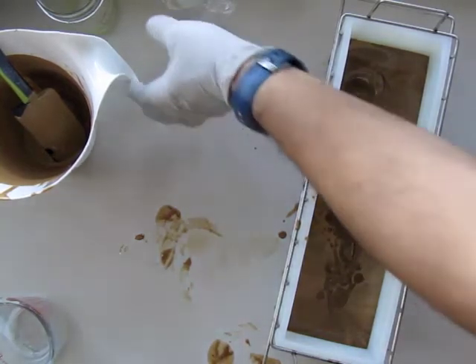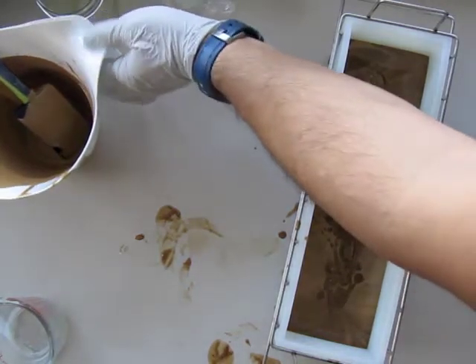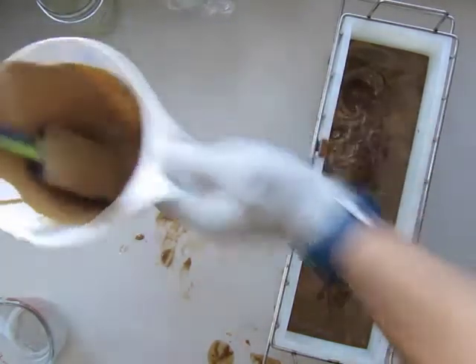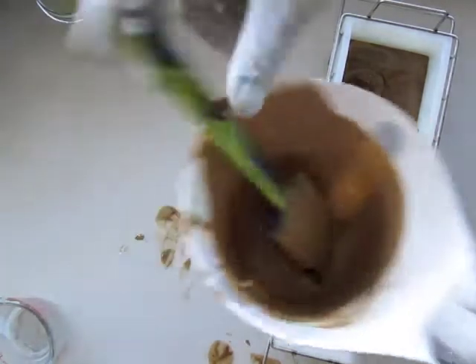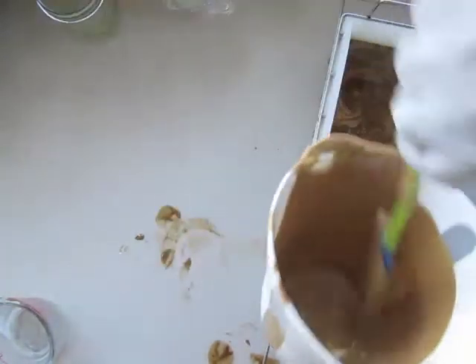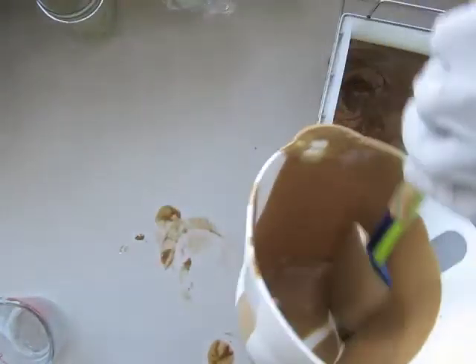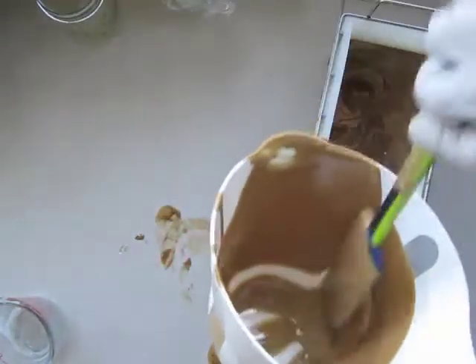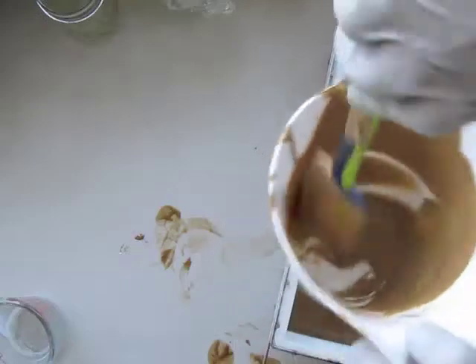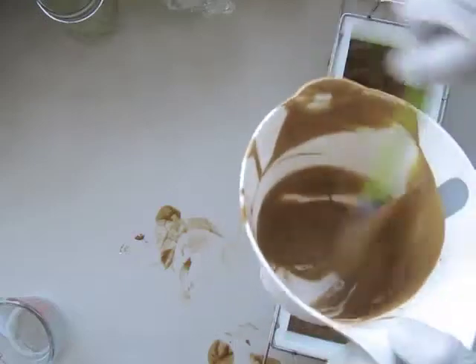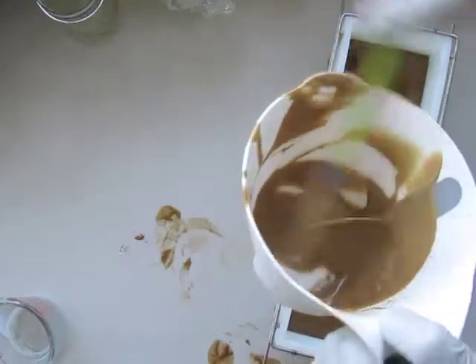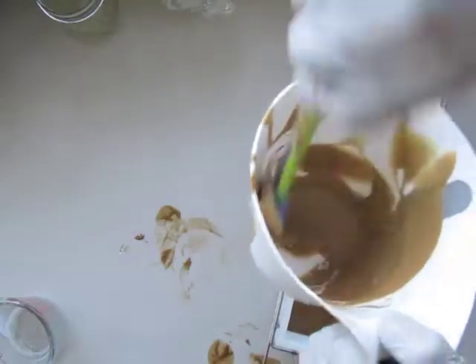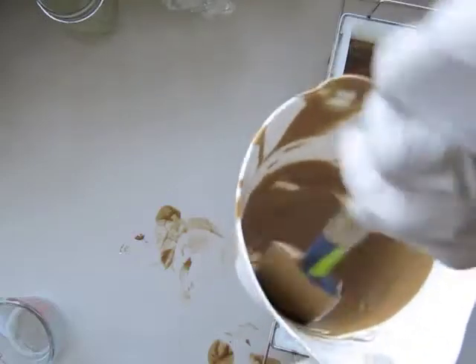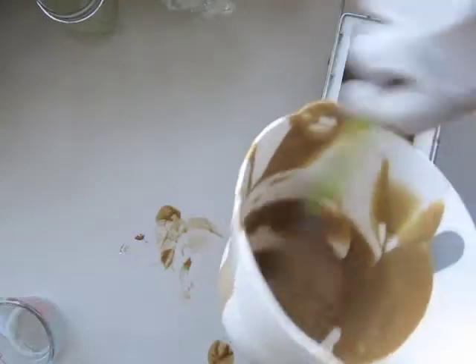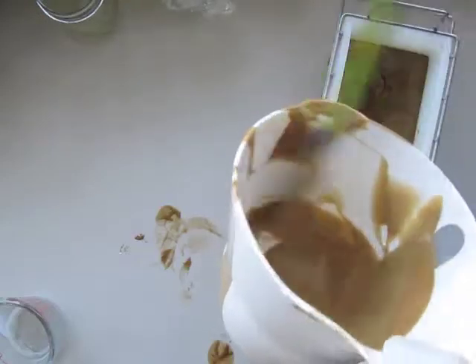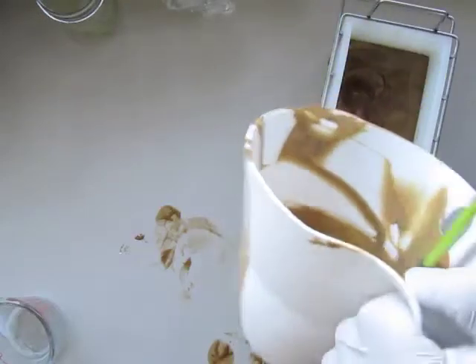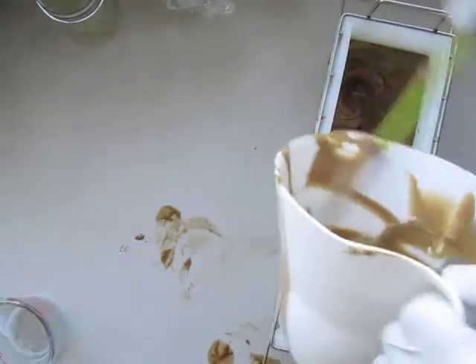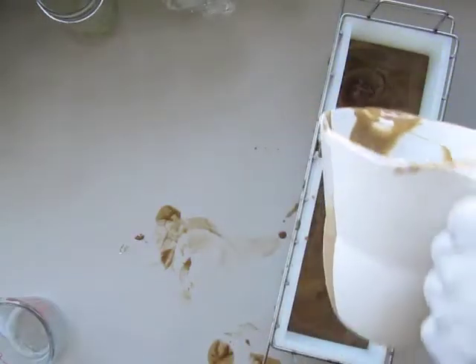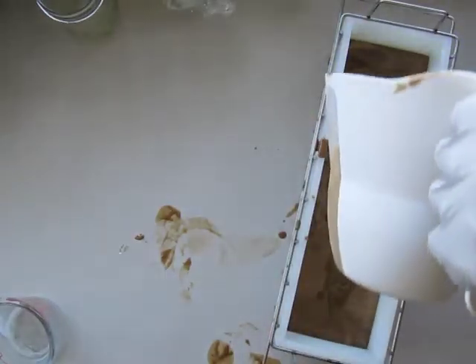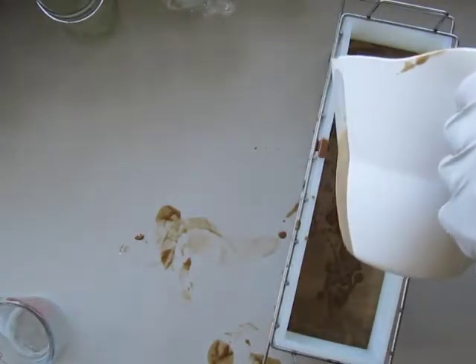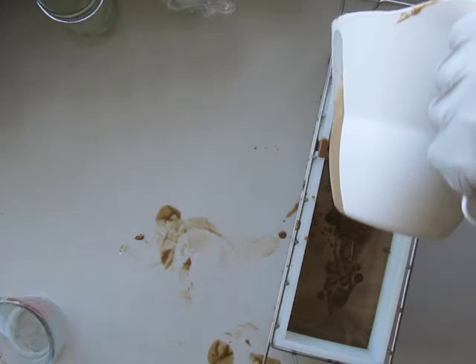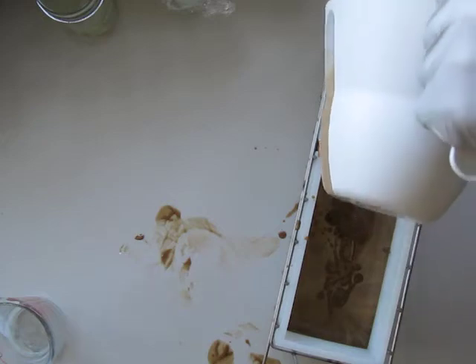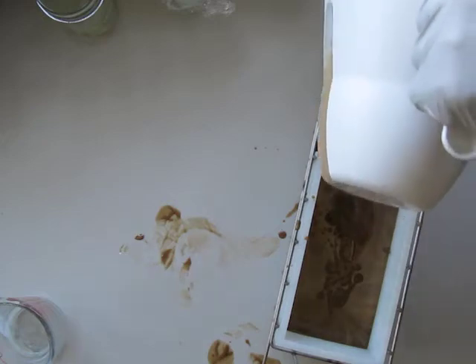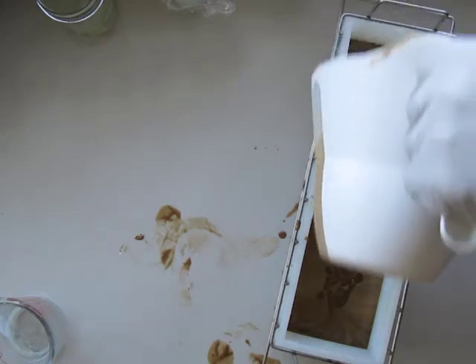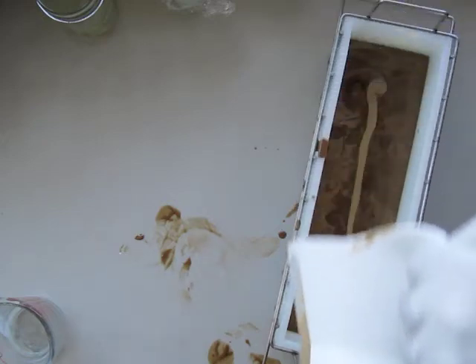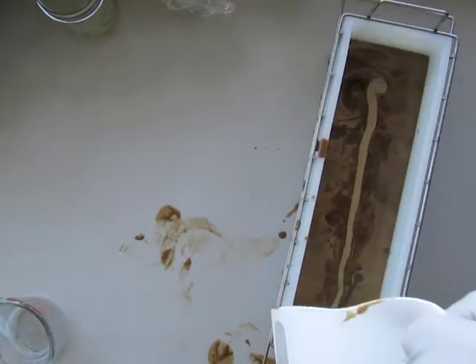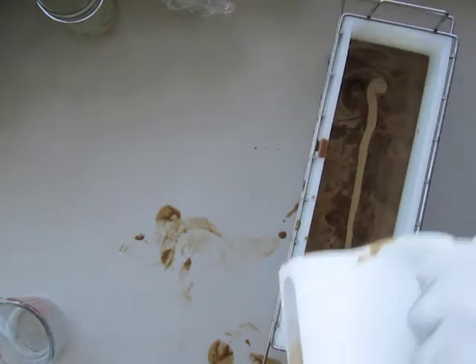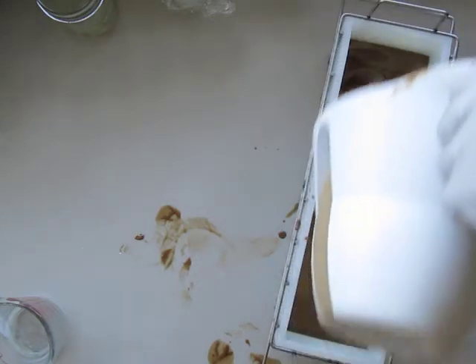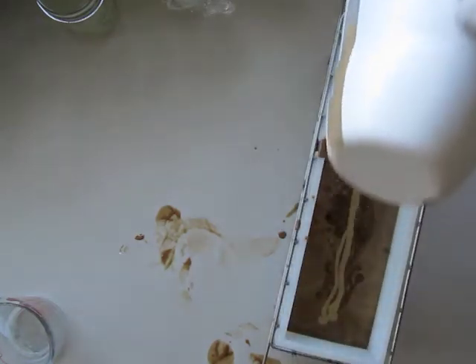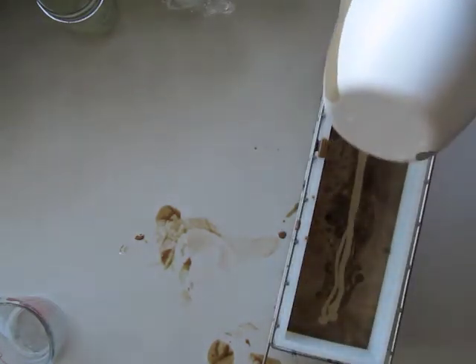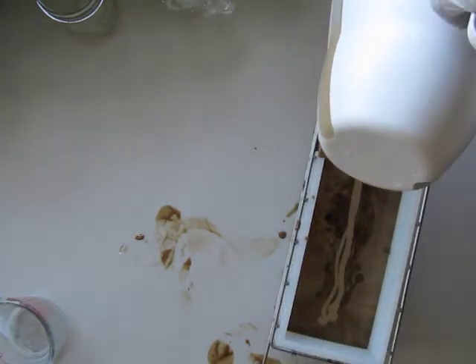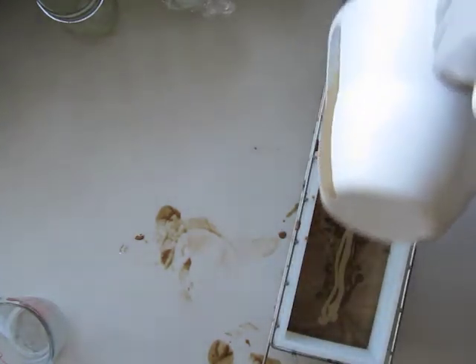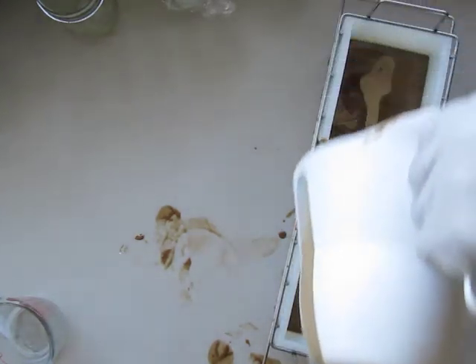And now, for close to the top, I'm going to add the rest of this. Give it a quick little swirl — I'm just going to run that down the middle.